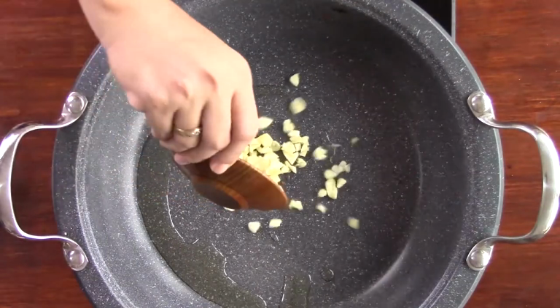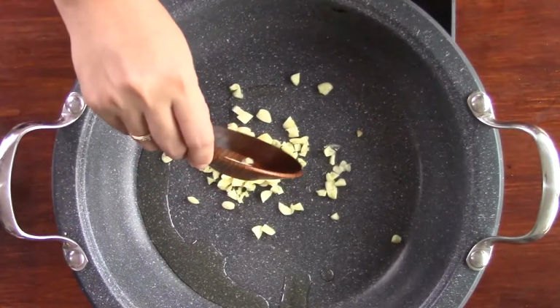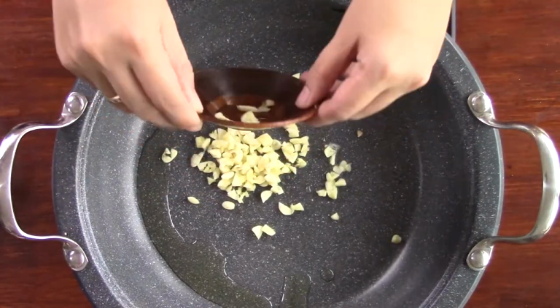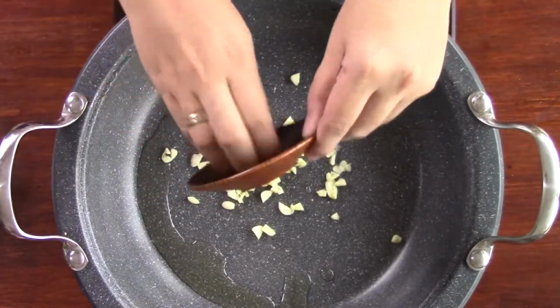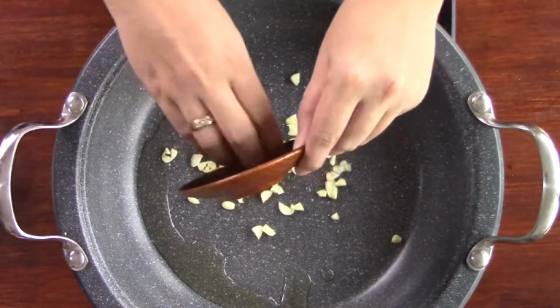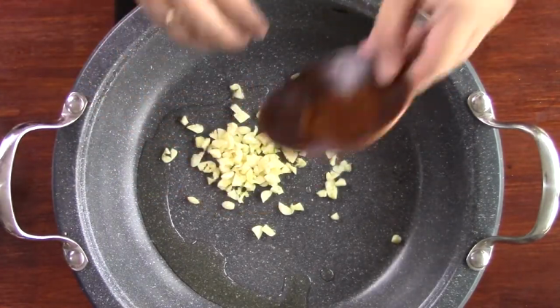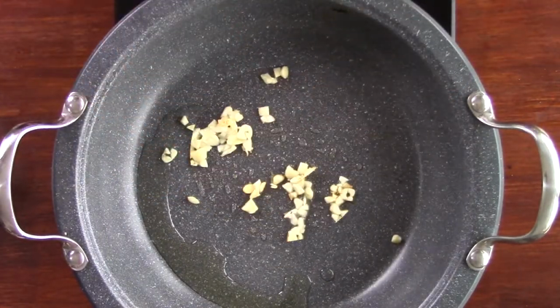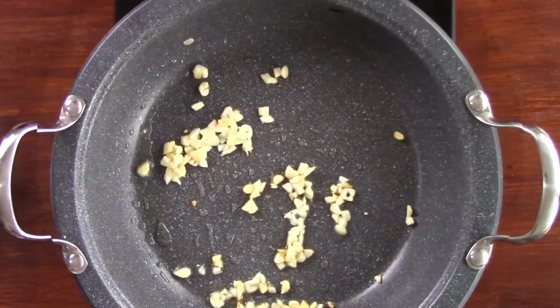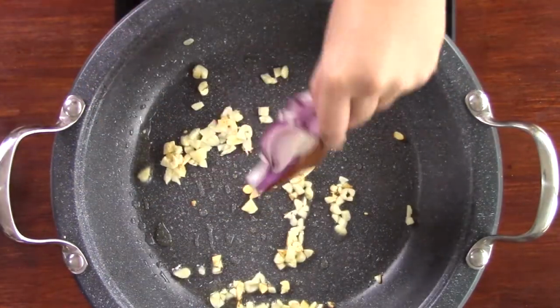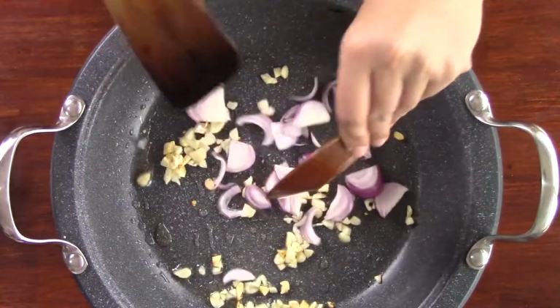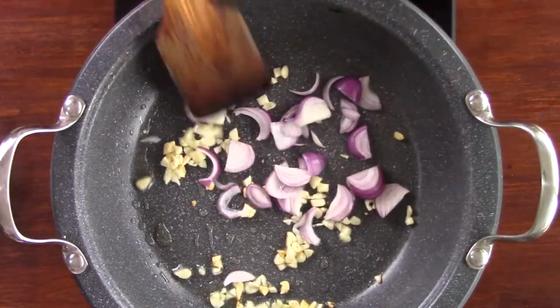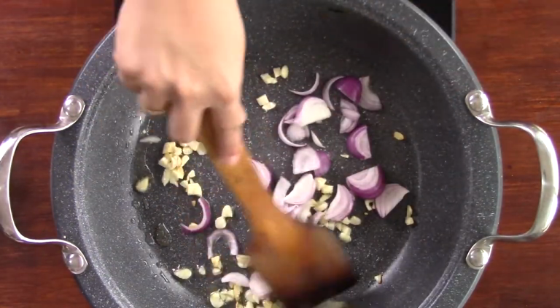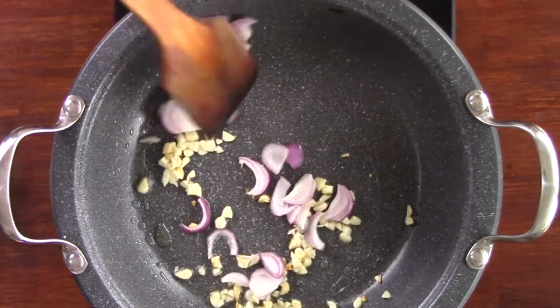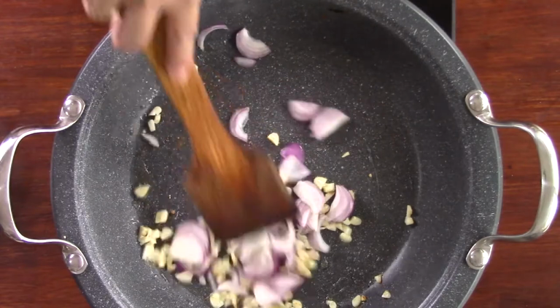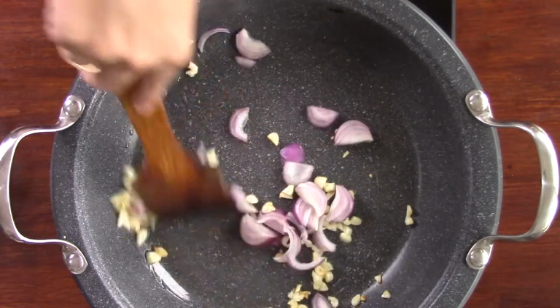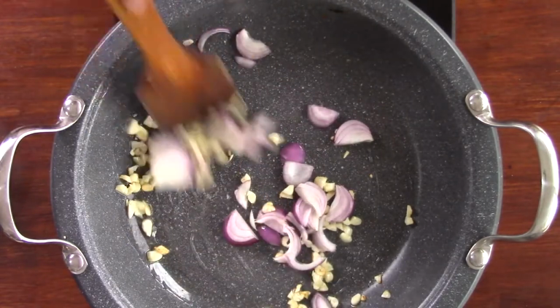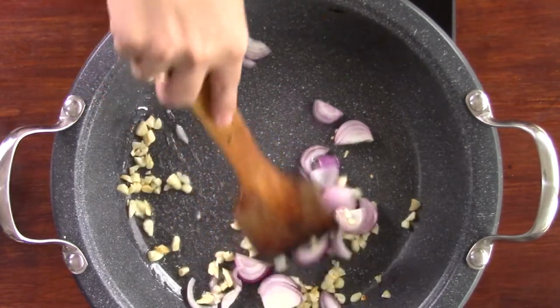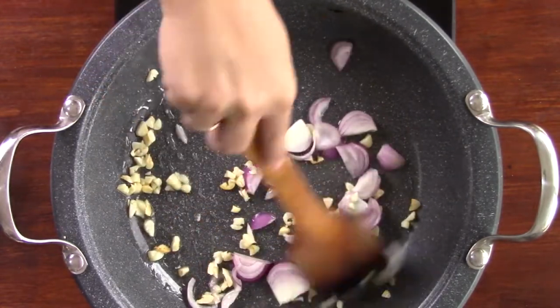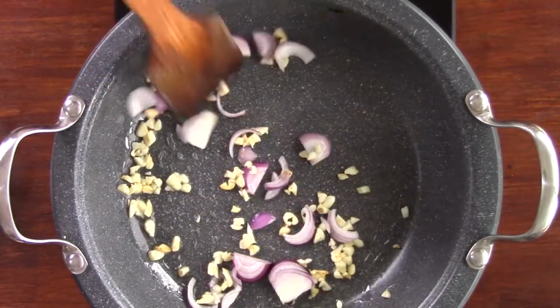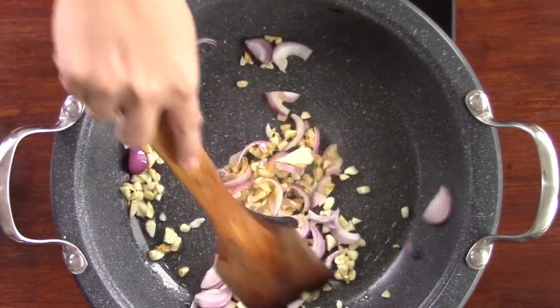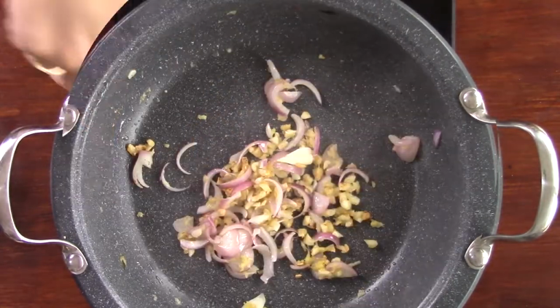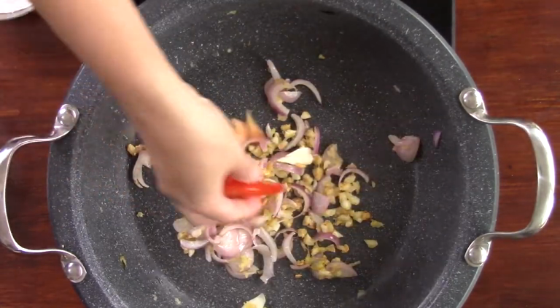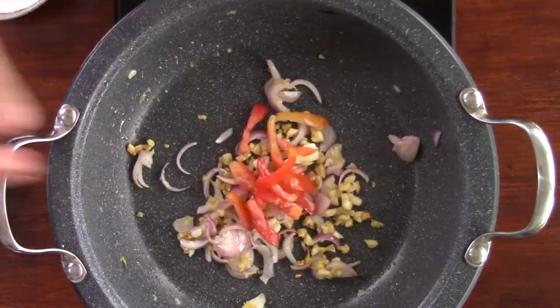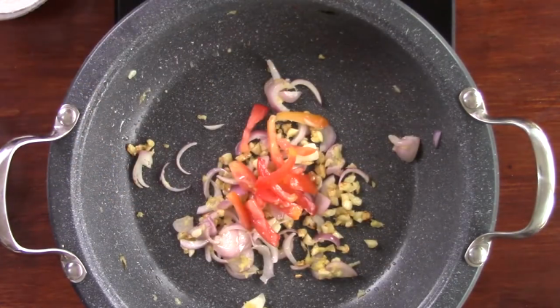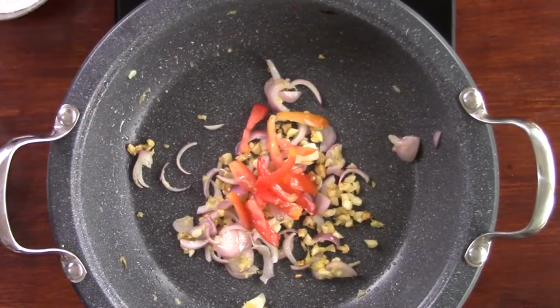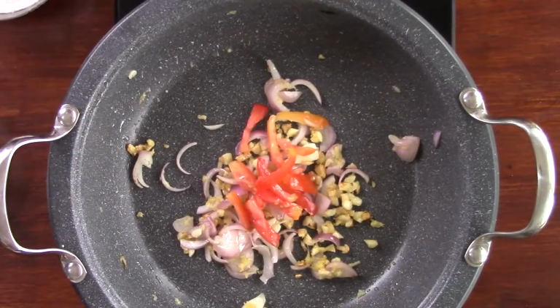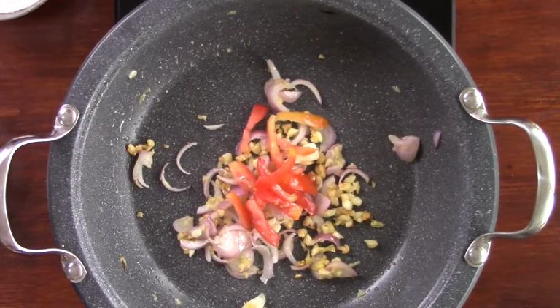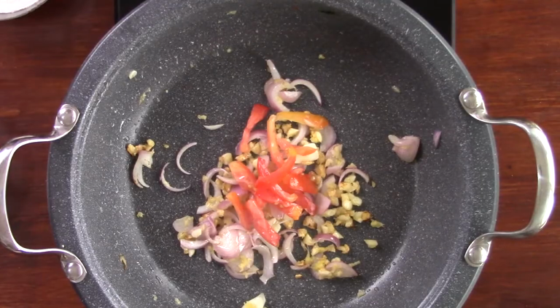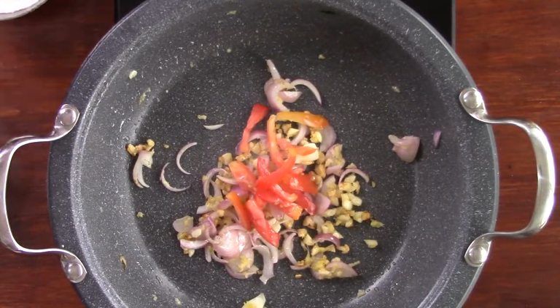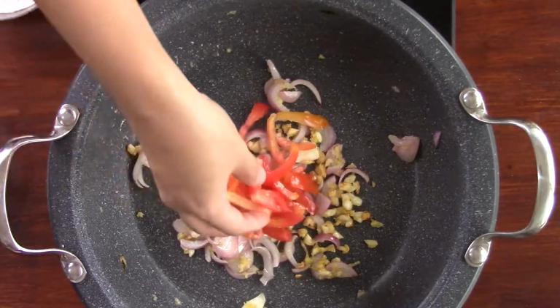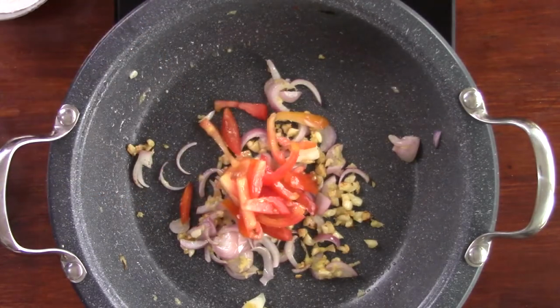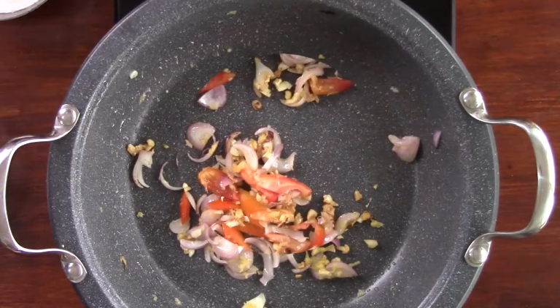In medium heat, sauté the garlic in oil for 1 minute. Add in the onions, tomatoes, and ginger and cook for 2-3 minutes.